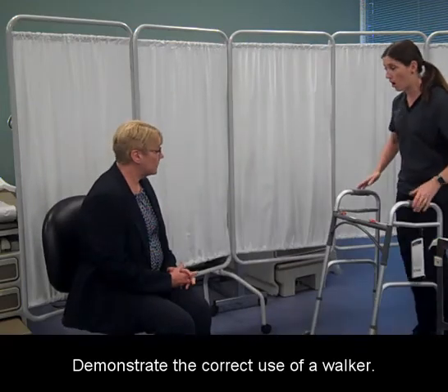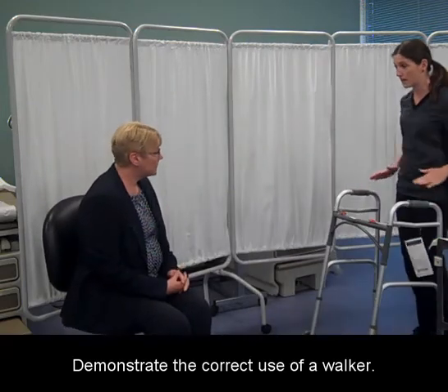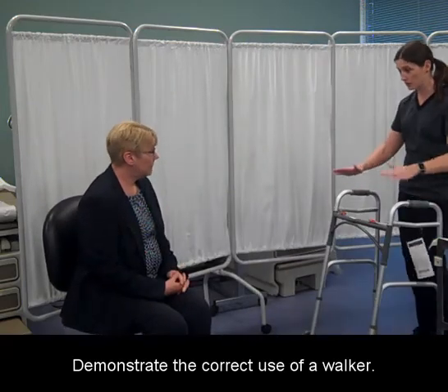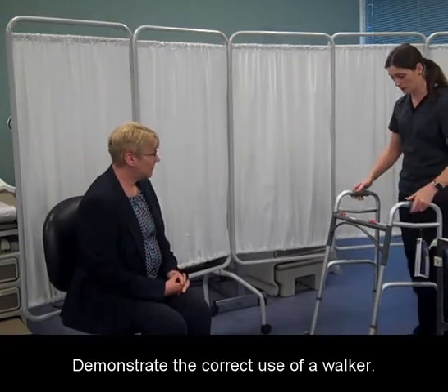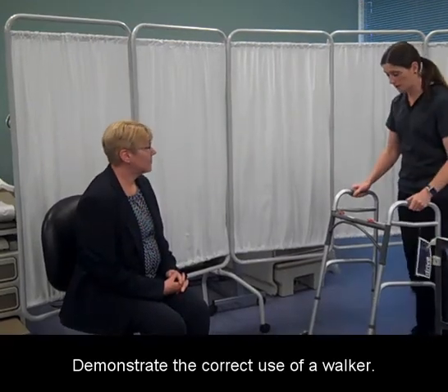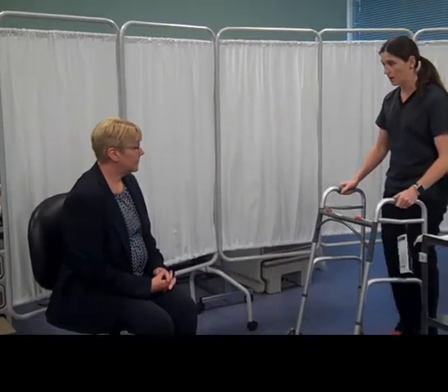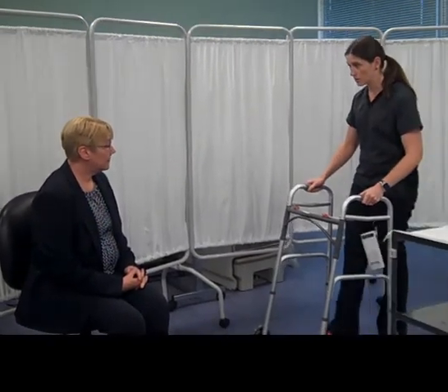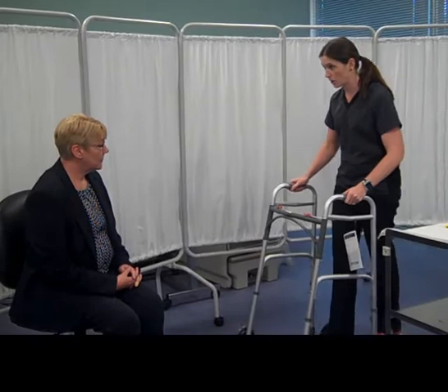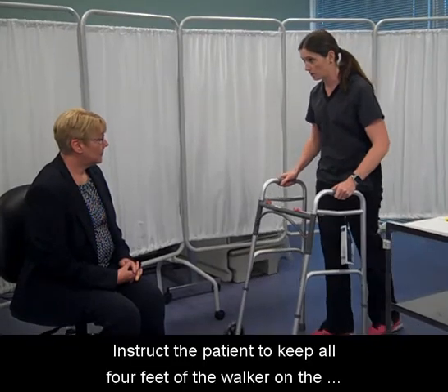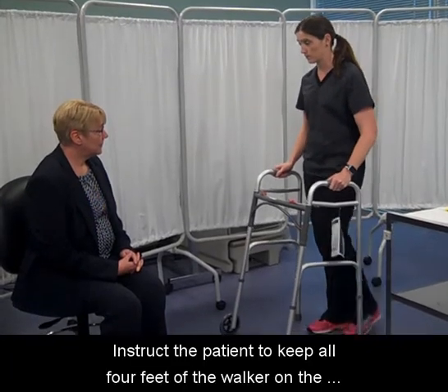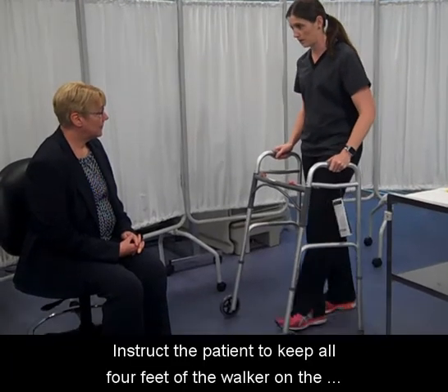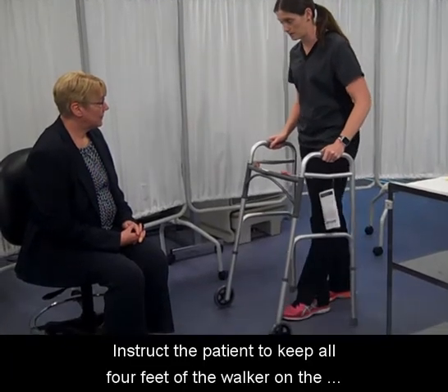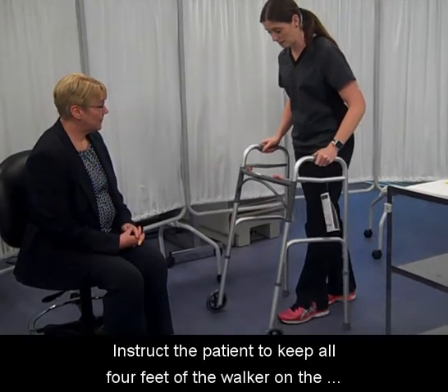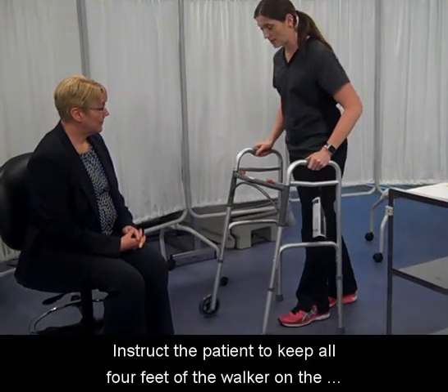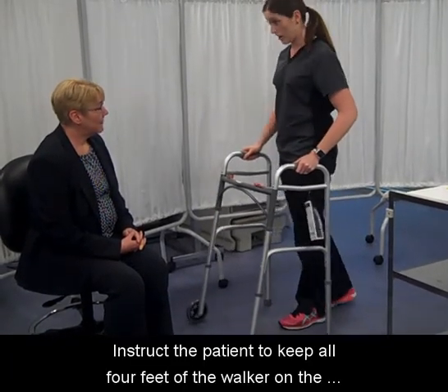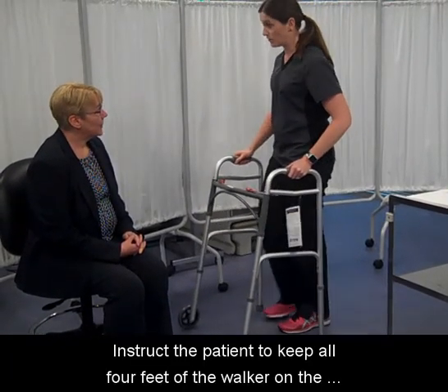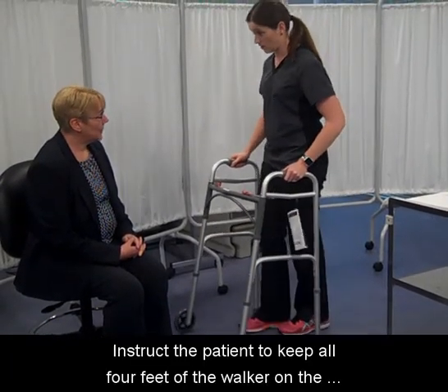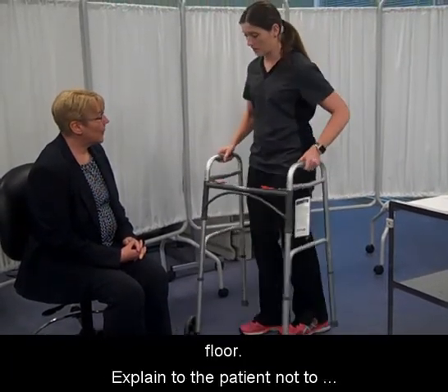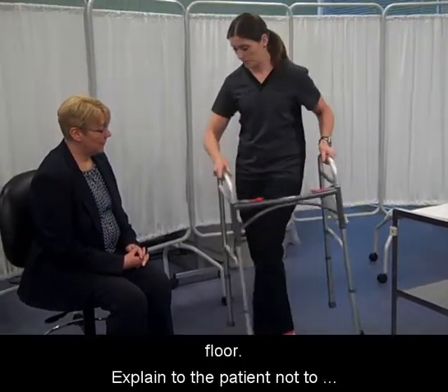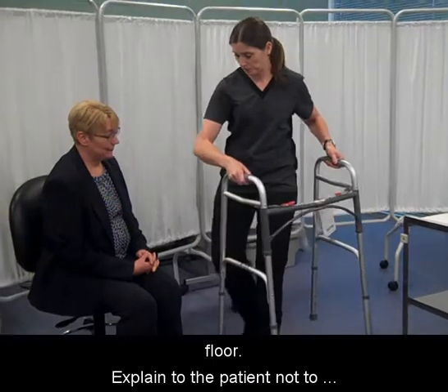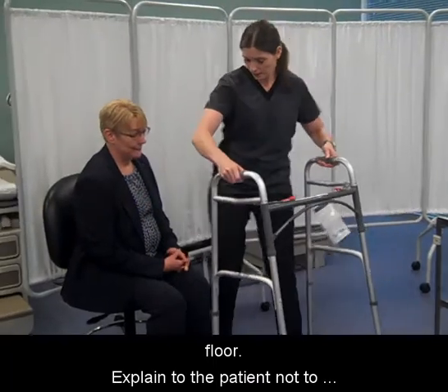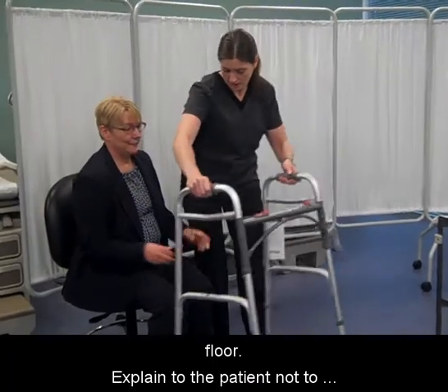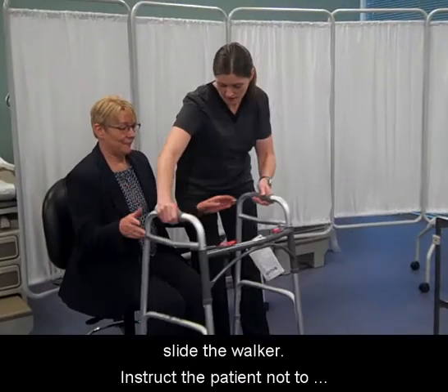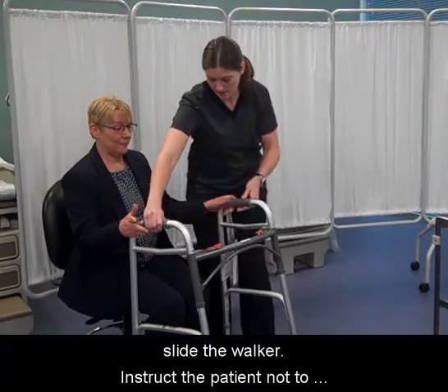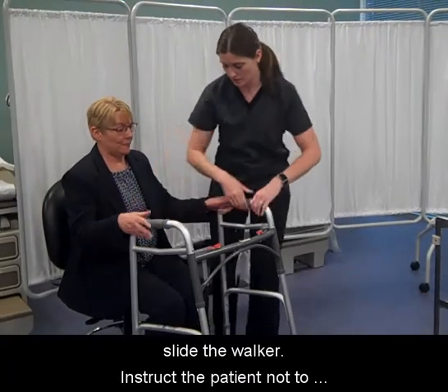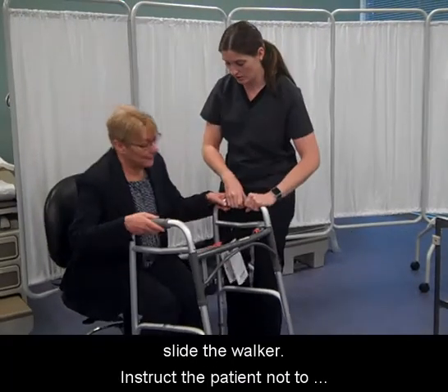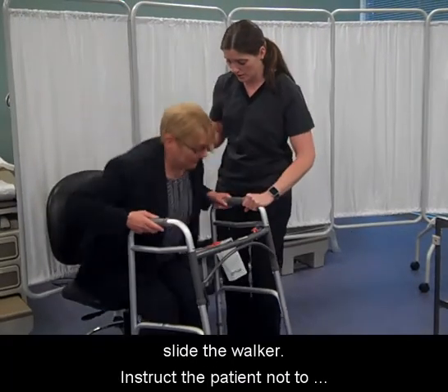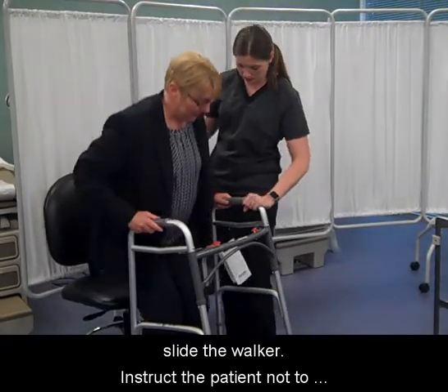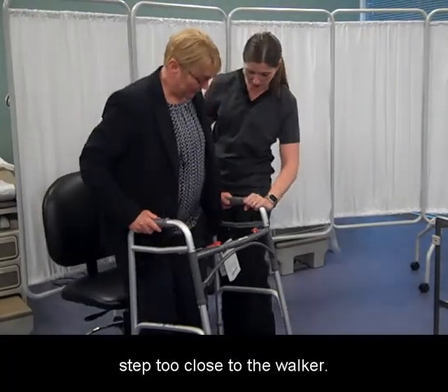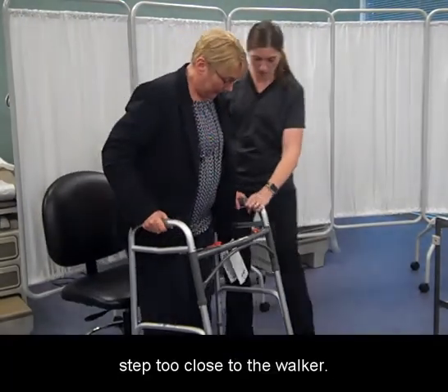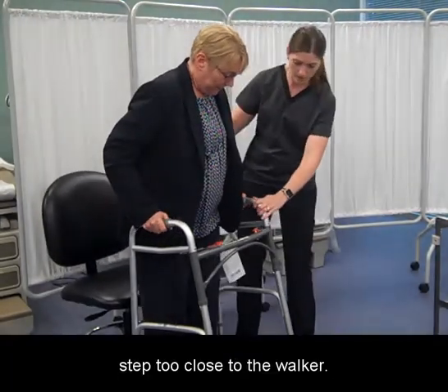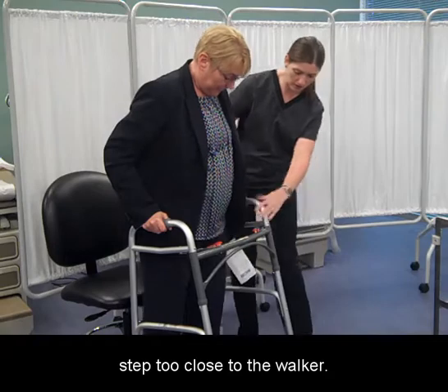Demonstrate the correct use of a walker. Instruct the patient to keep all four feet of the walker on the floor. Explain to the patient not to slide the walker. Instruct the patient not to step too close to the walker.